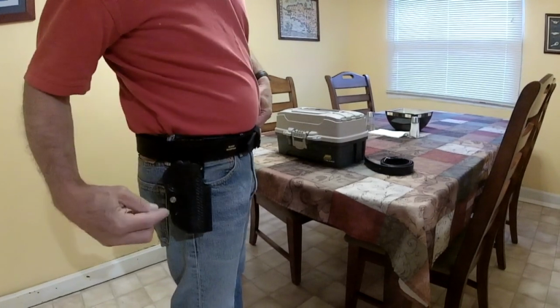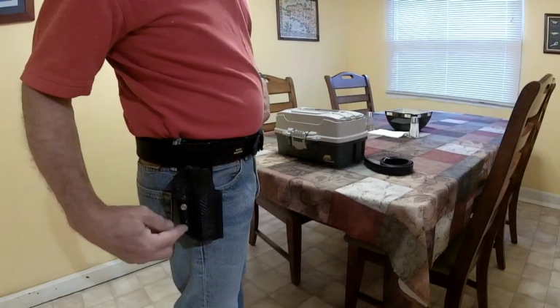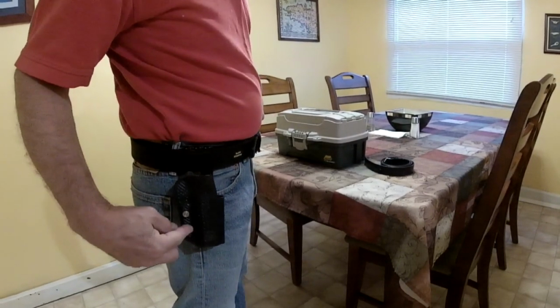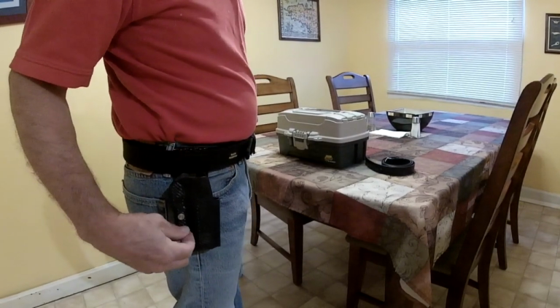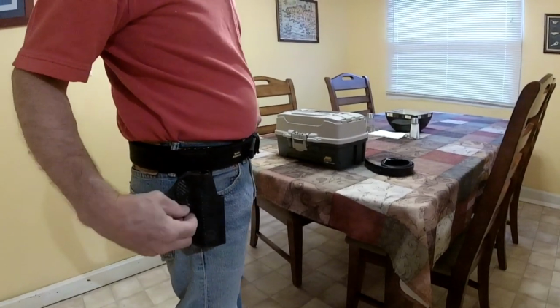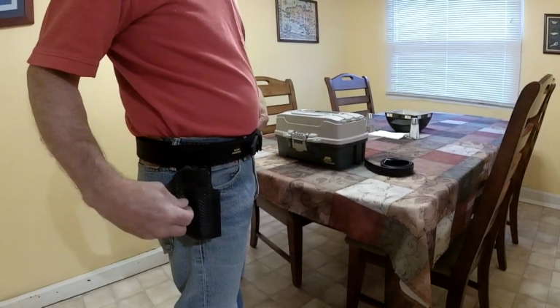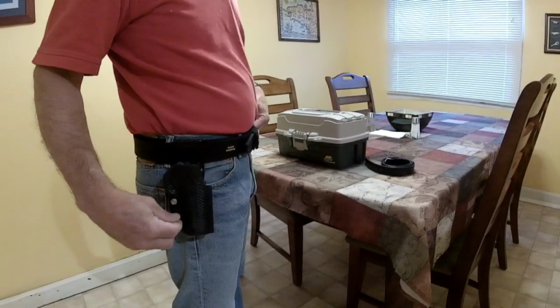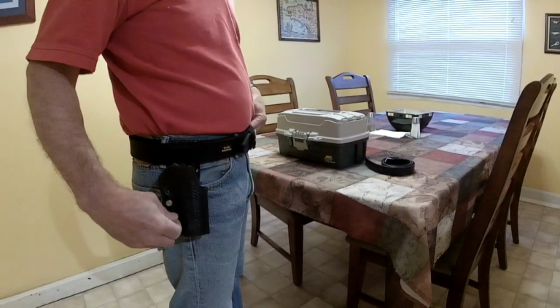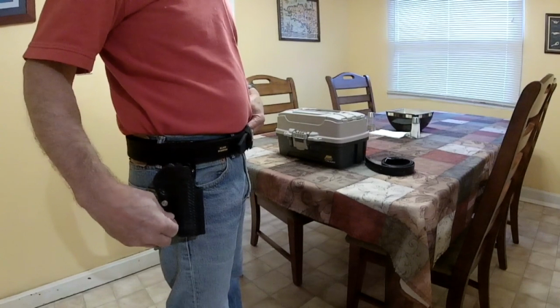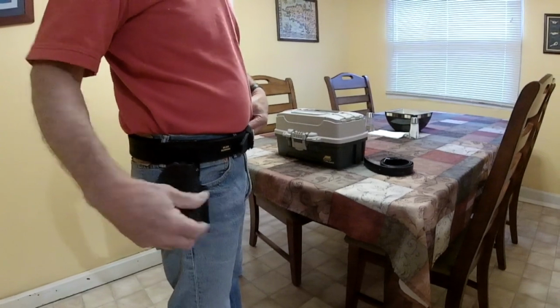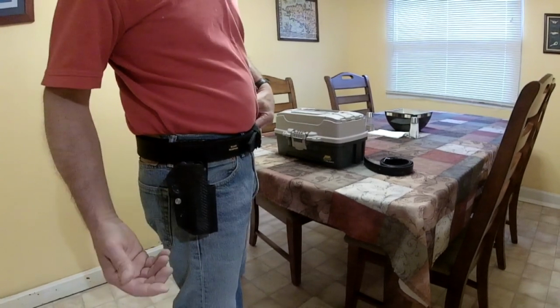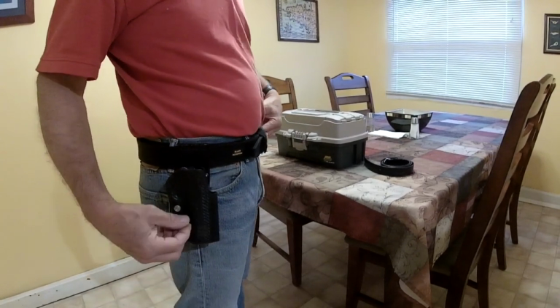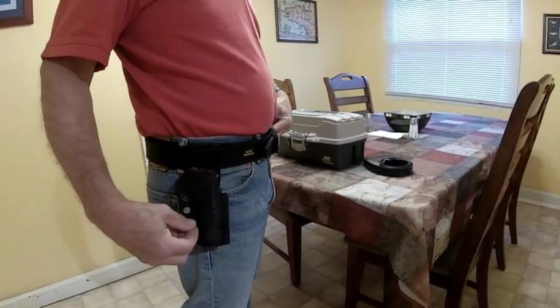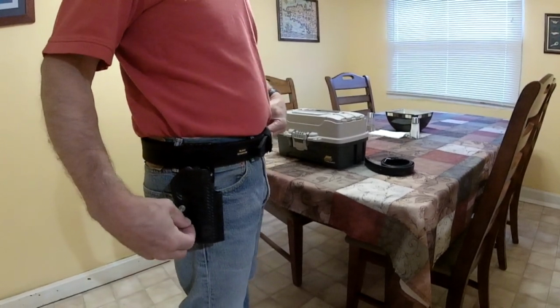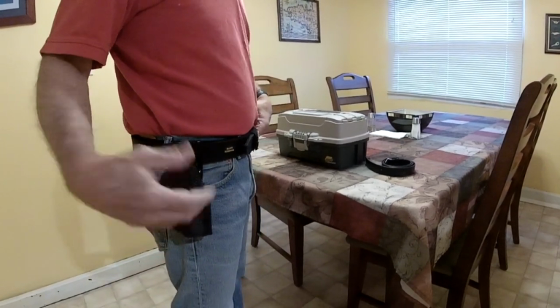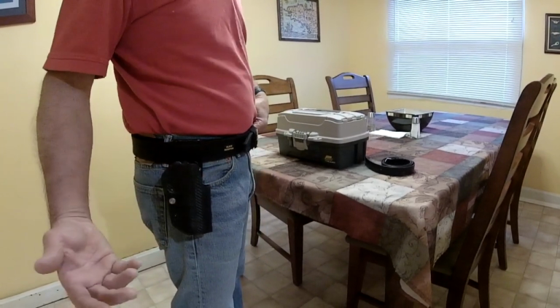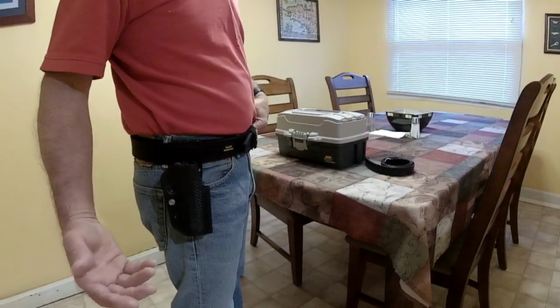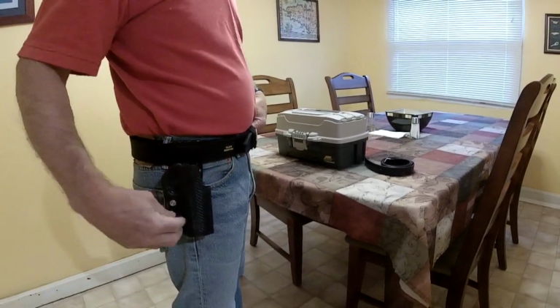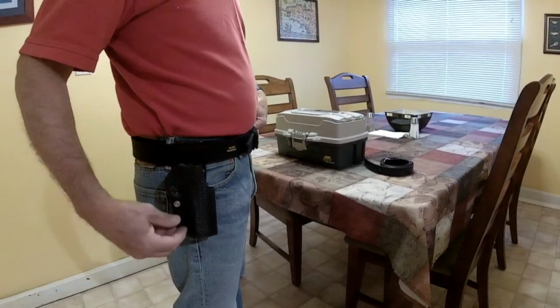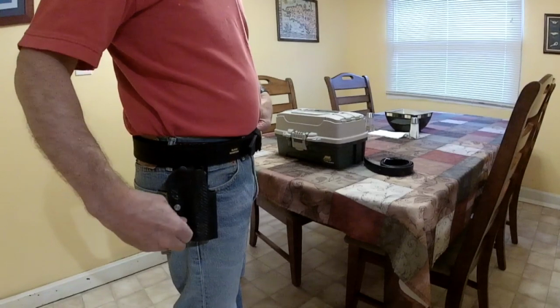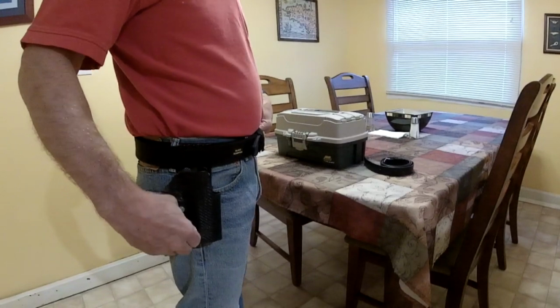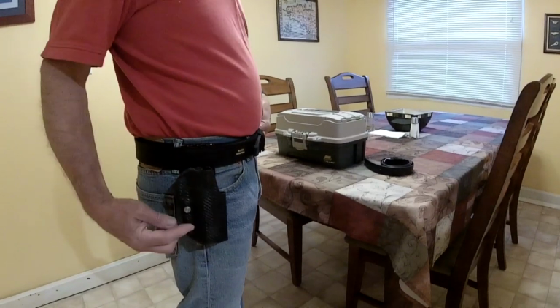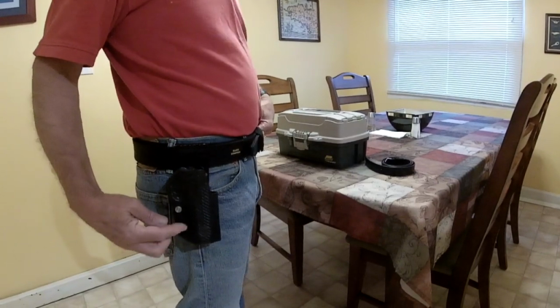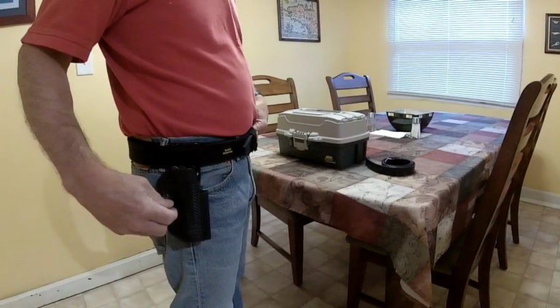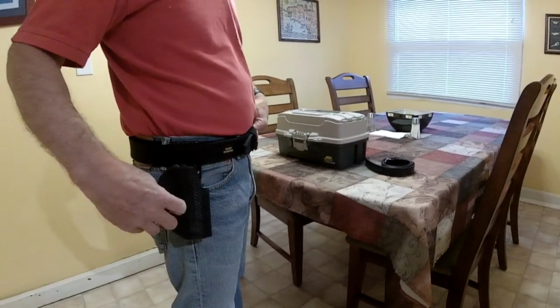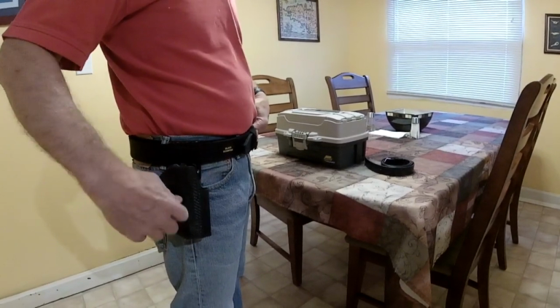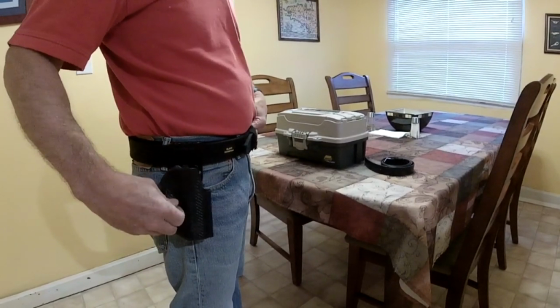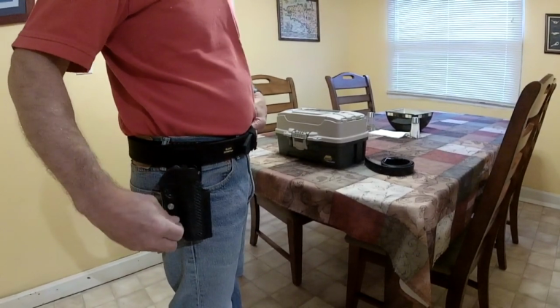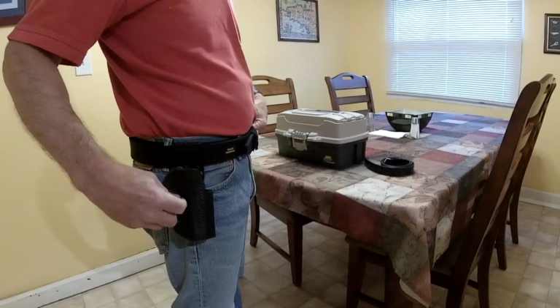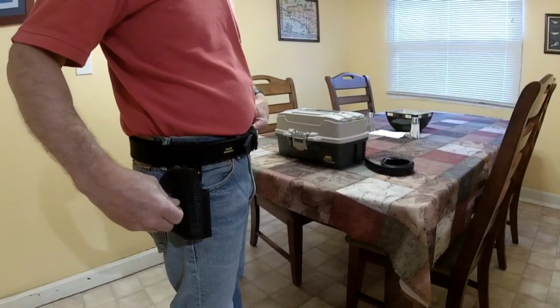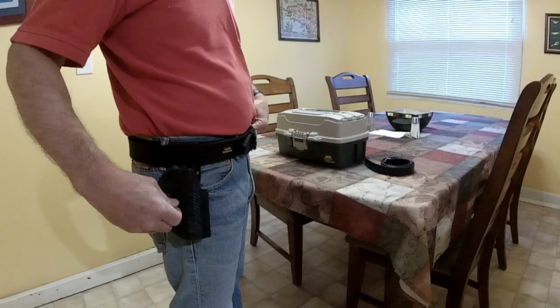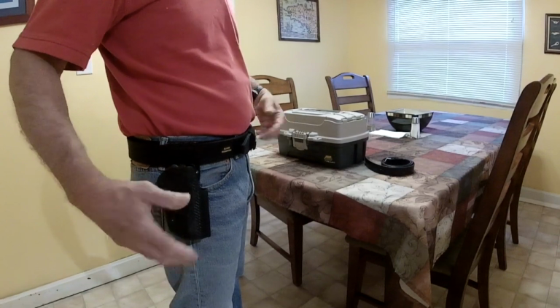You can see I lost the bottom retention screw. I was messing with it for another holster and it came loose. I had to go to Lowe's to get another screw. But it's okay because once I set up my retention, I leave it alone.